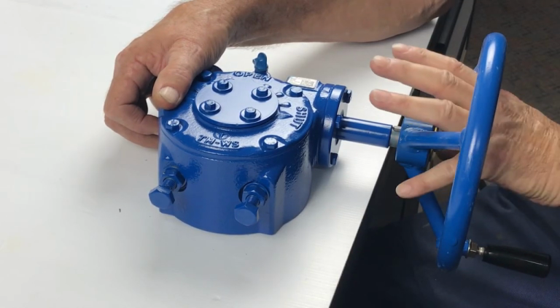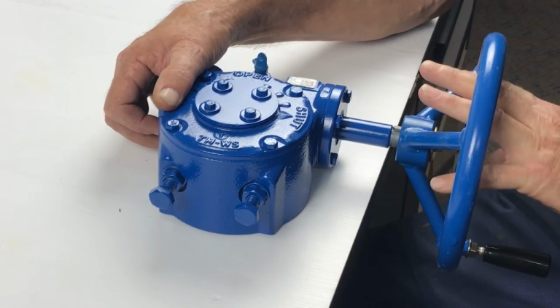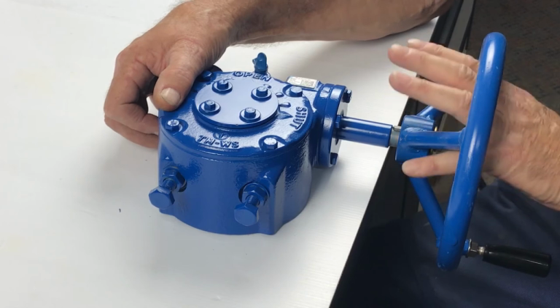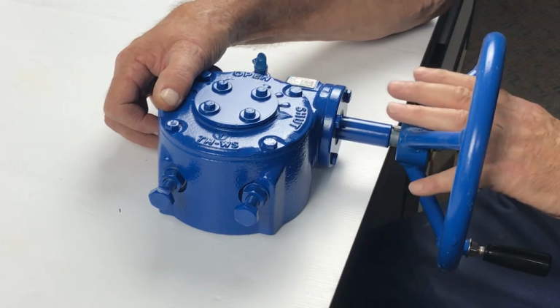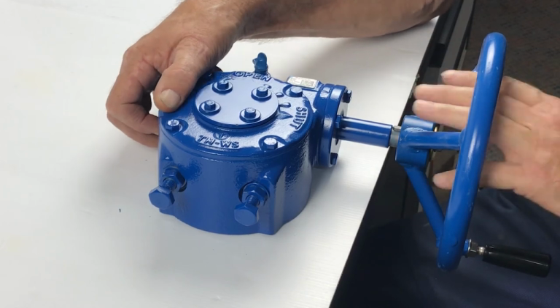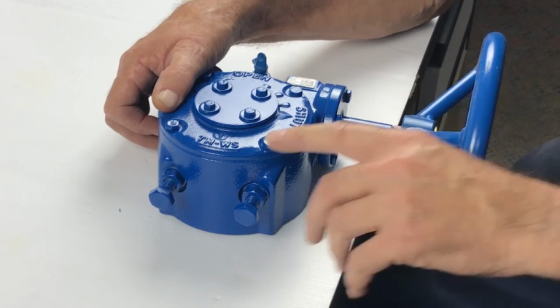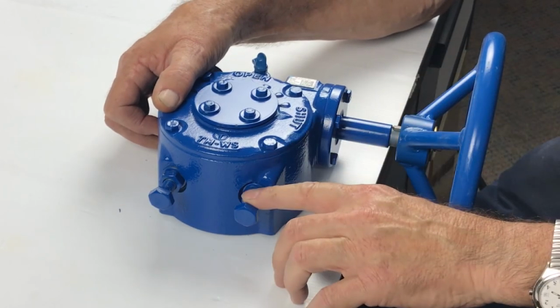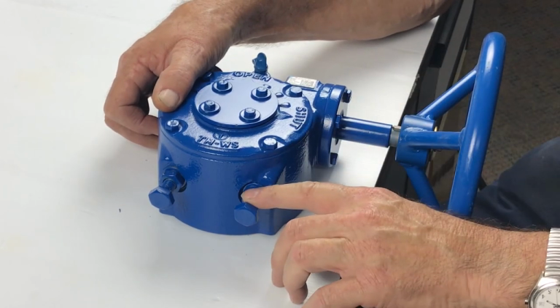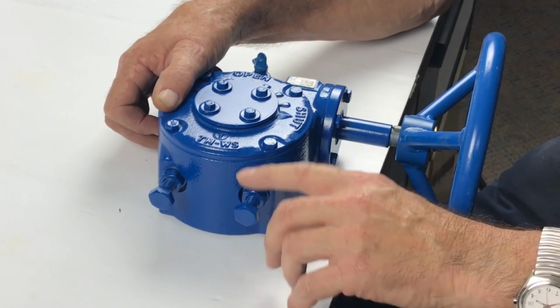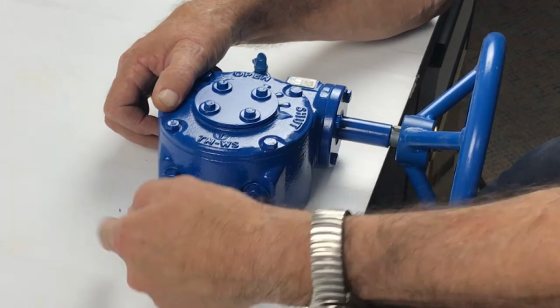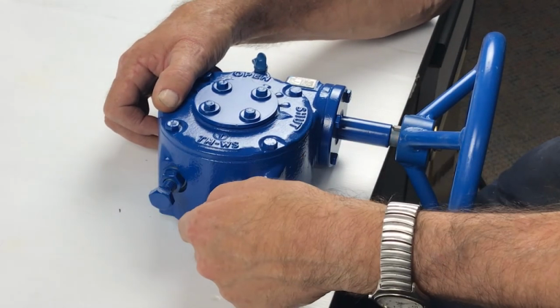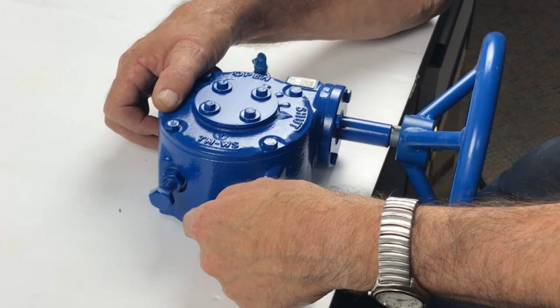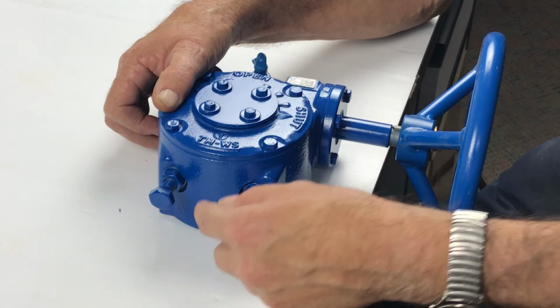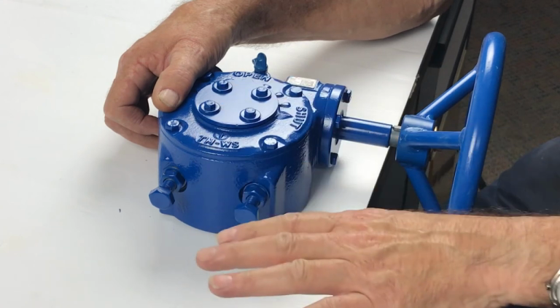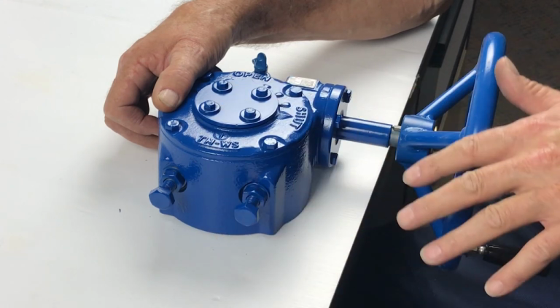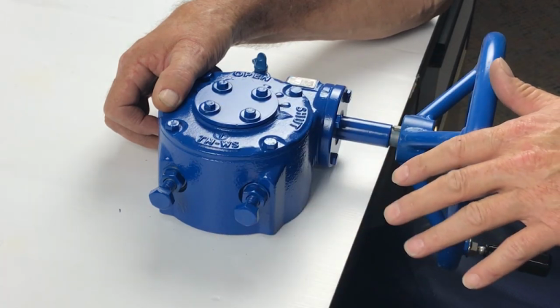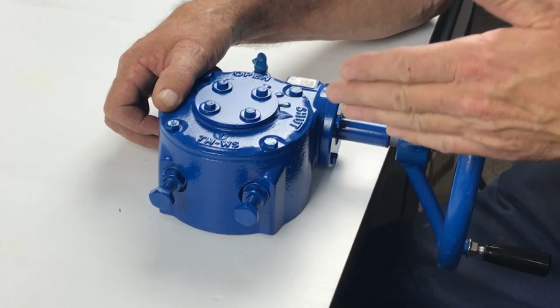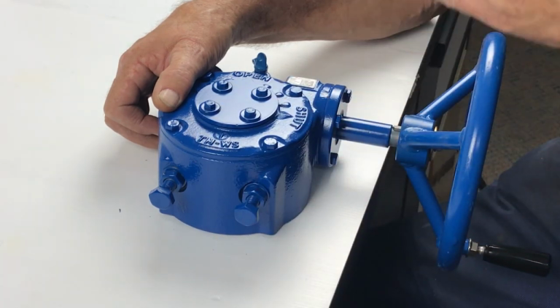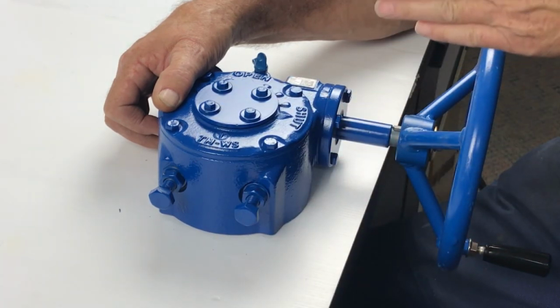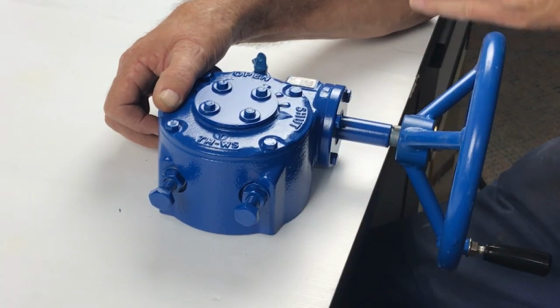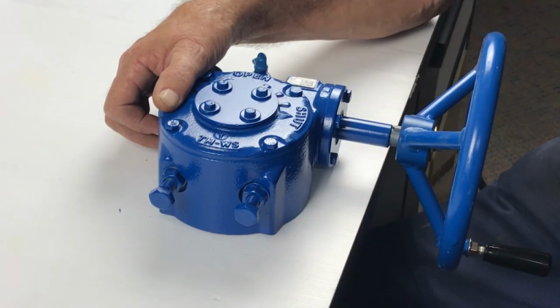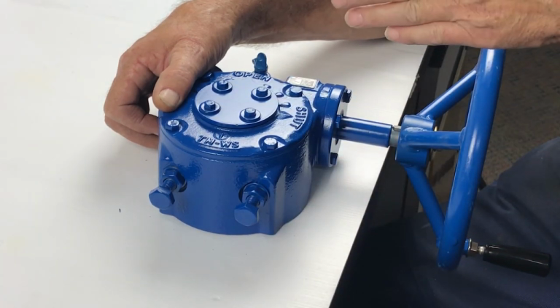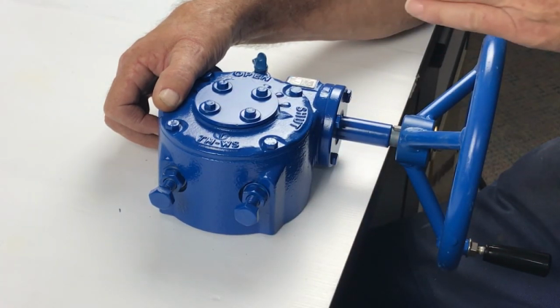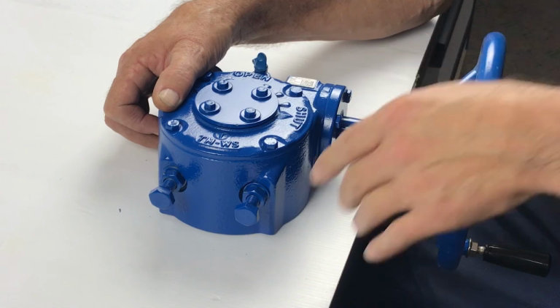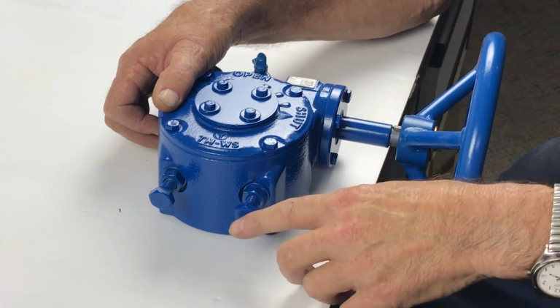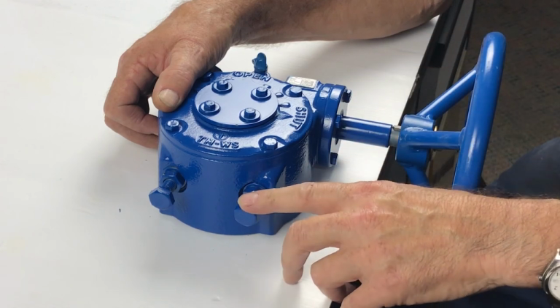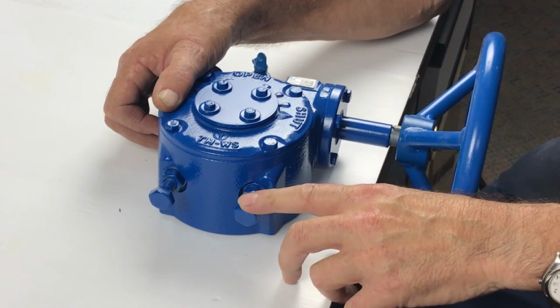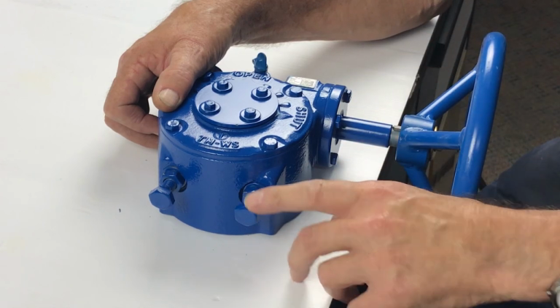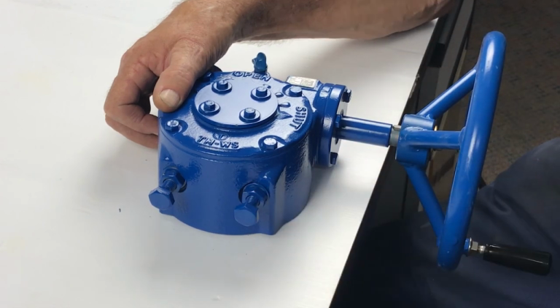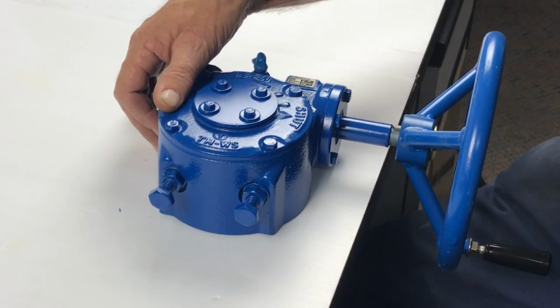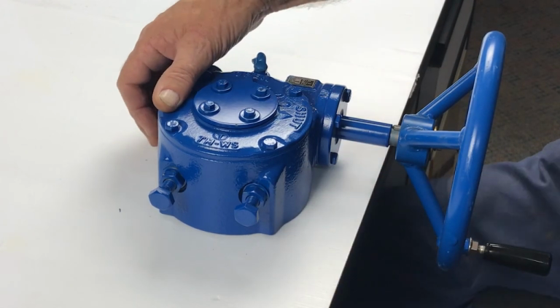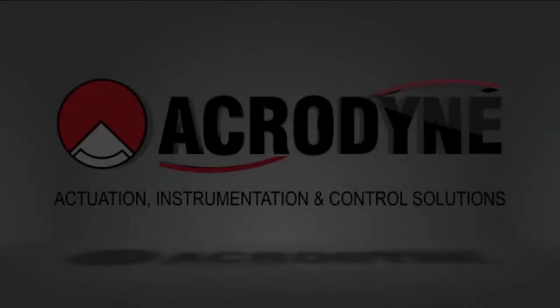So that is a manual worm gearbox. If this was automated with an actuator such as an MX, you would need to back these stop bolts off half to one turn after you've set the actuator, so that the actuator stops the valve and not these end stops. And it's as simple as that.